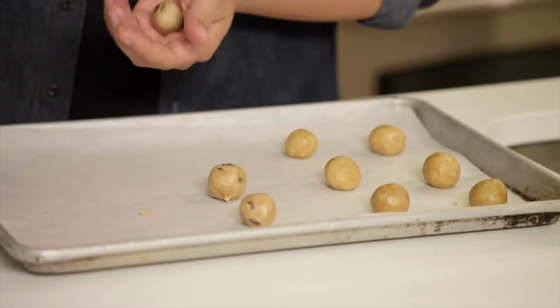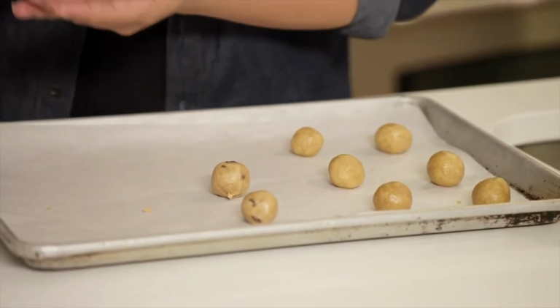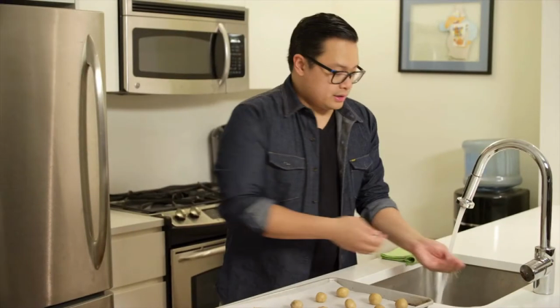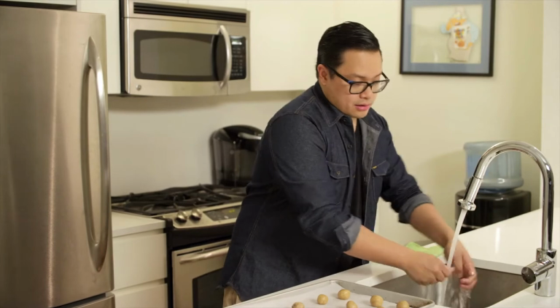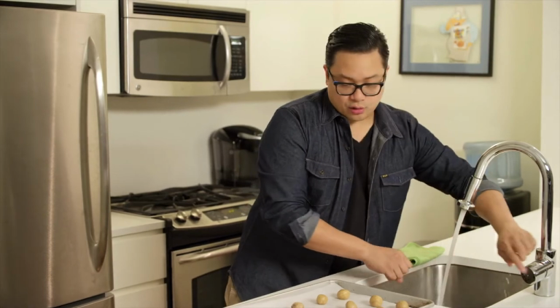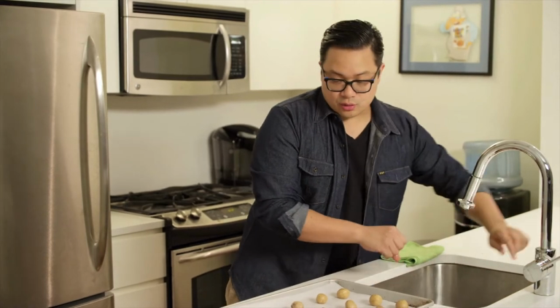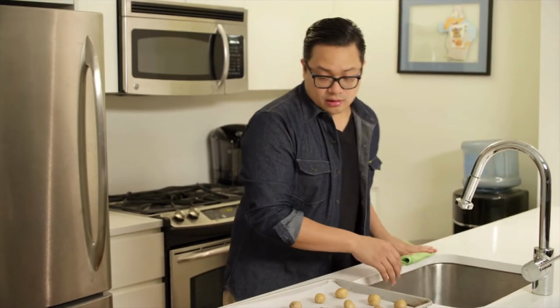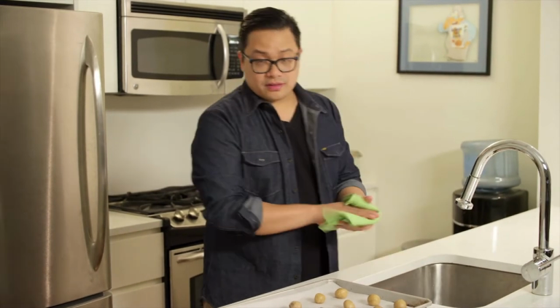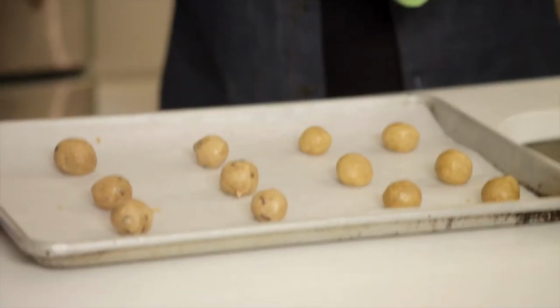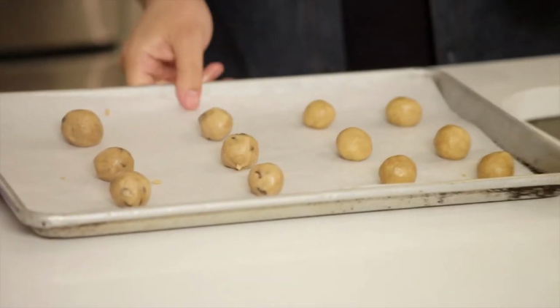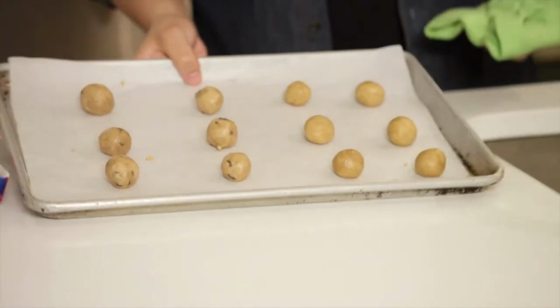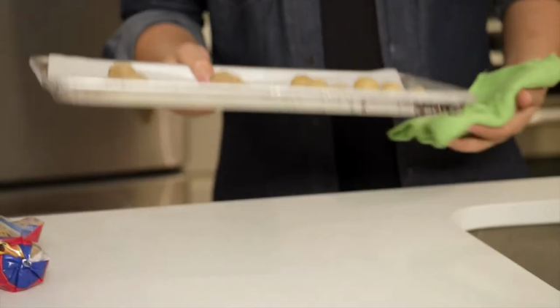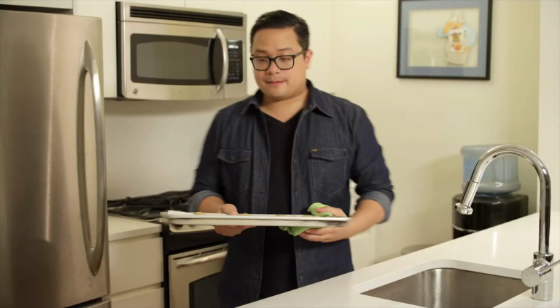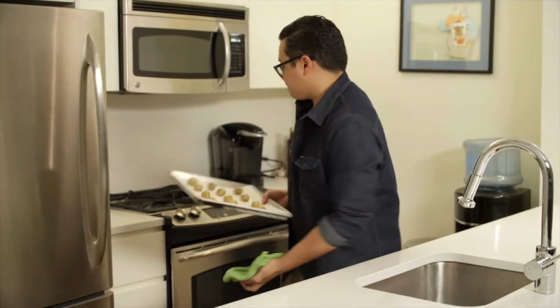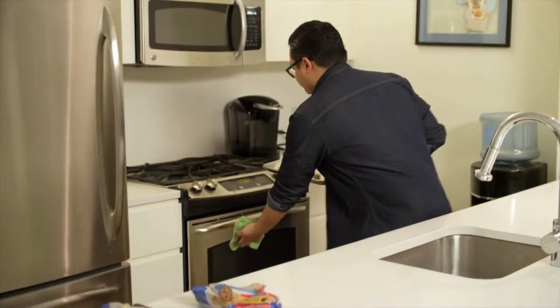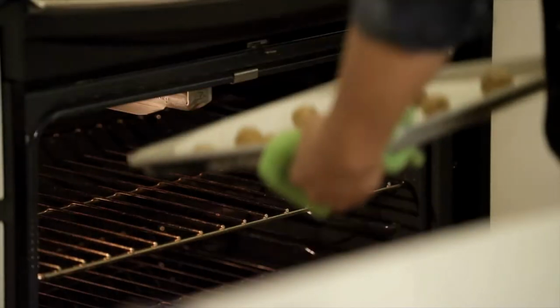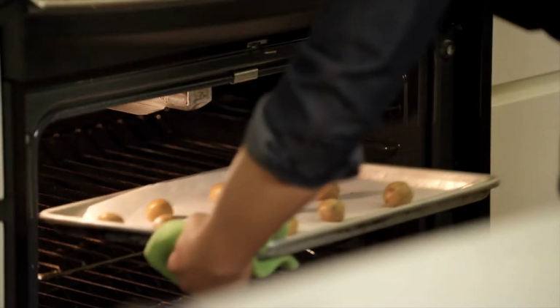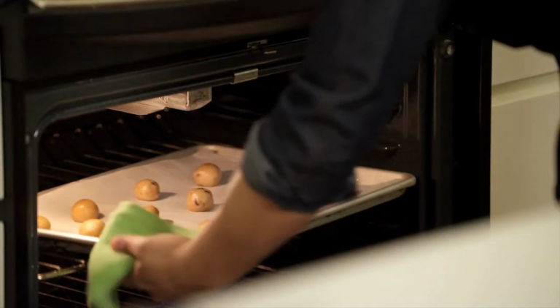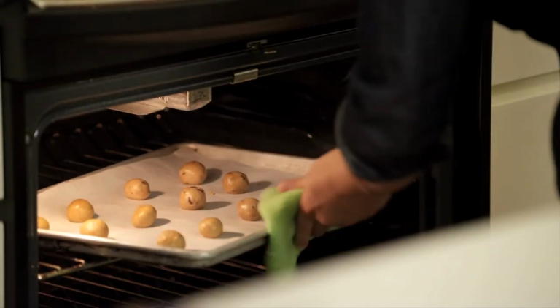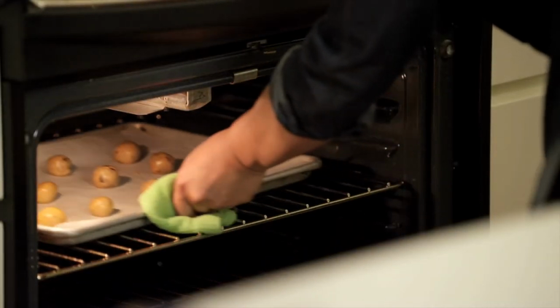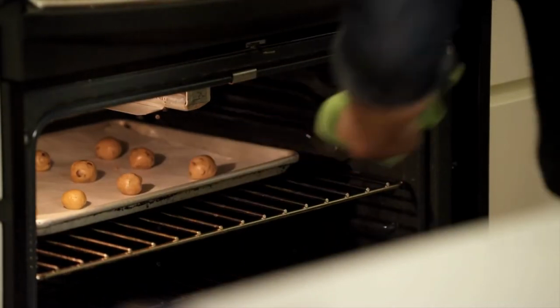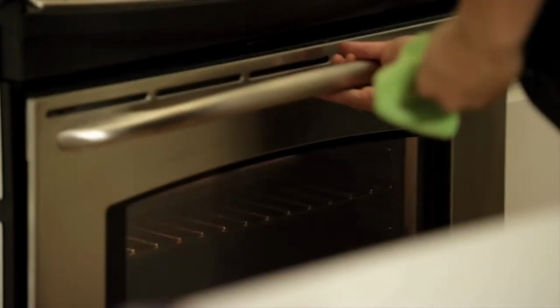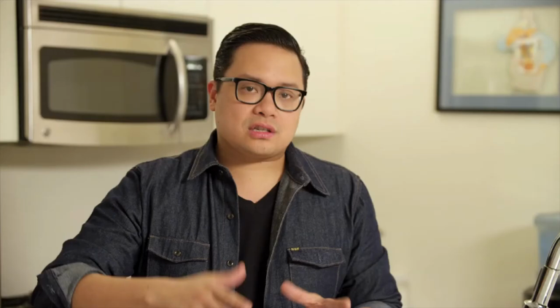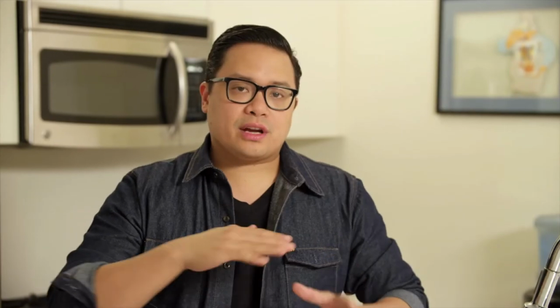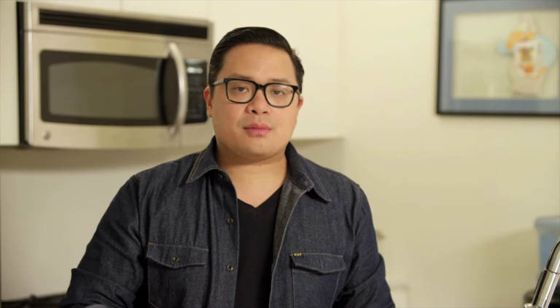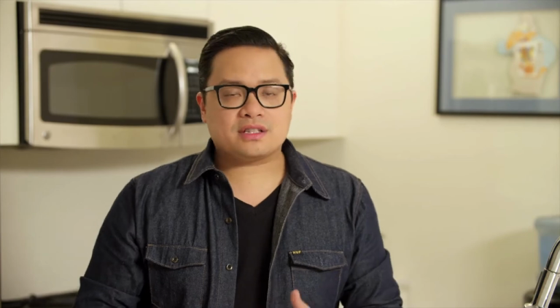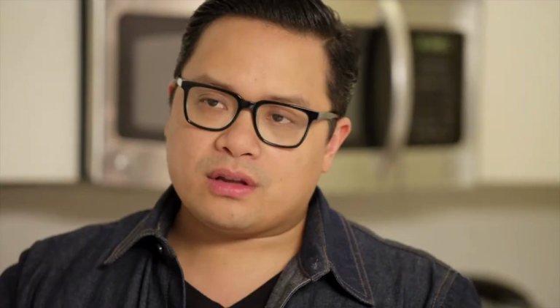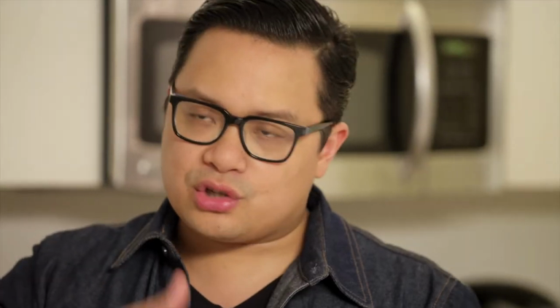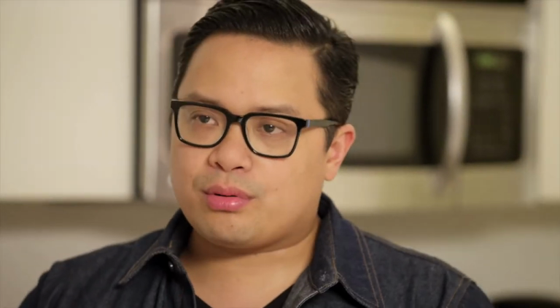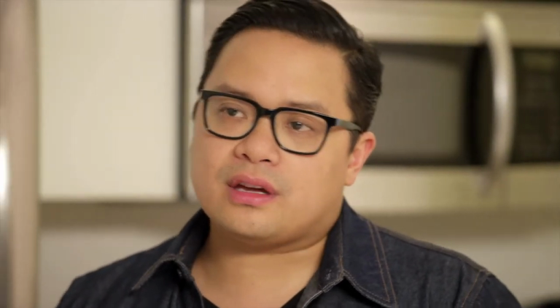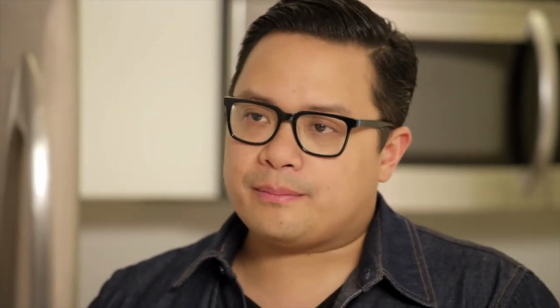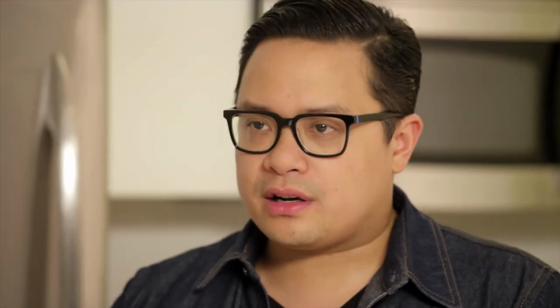Once you've rolled out the cookies, they're going to go into a 350 degree oven, and I bake these for eight minutes. I keep them on the chewier side, because when you stack them into a dish and put ice cream on top of them and freeze them, I want them to be chewier and more pliable than crispy and harder.